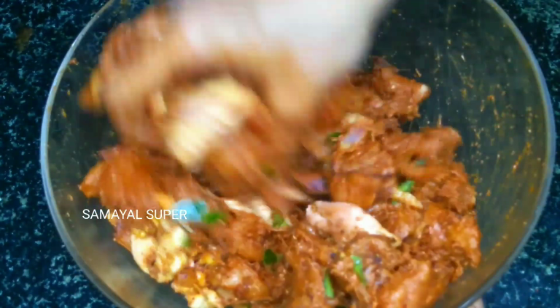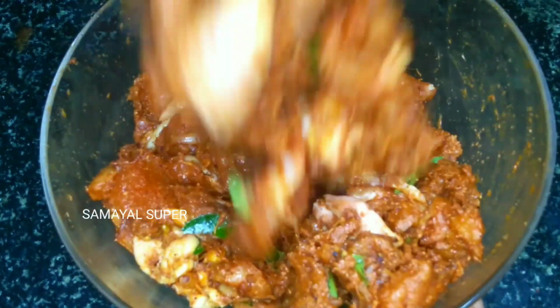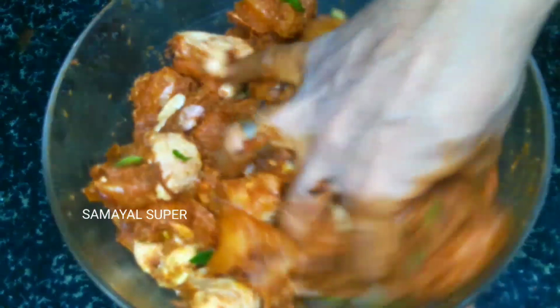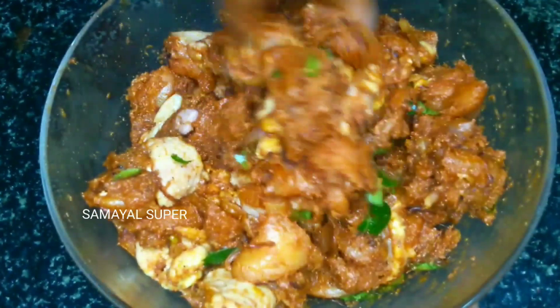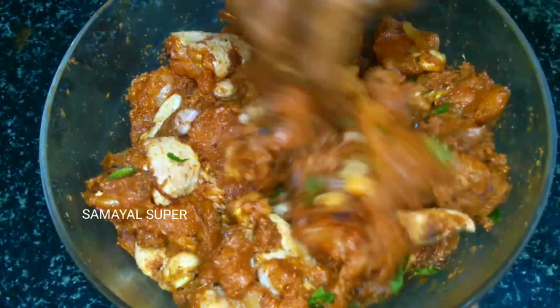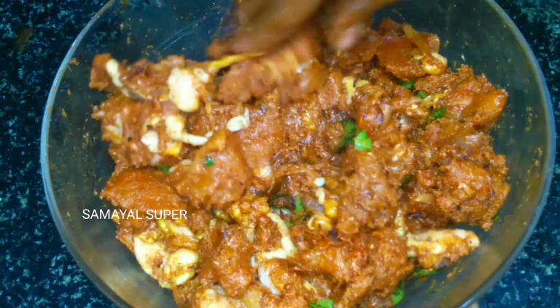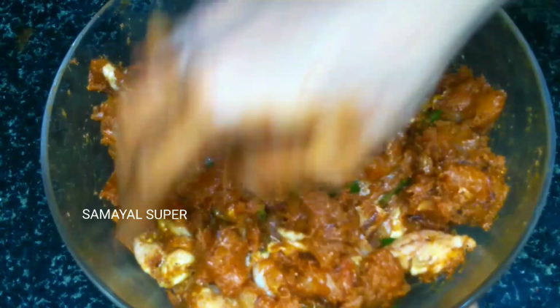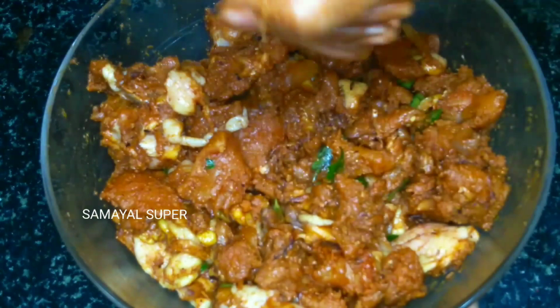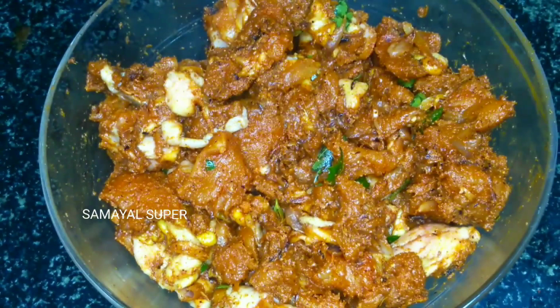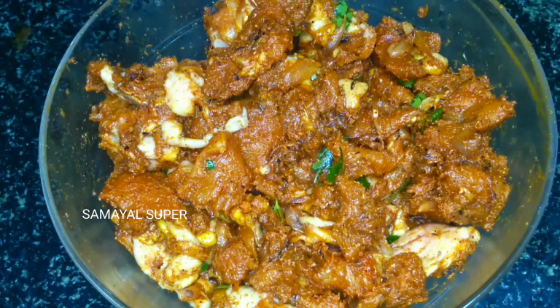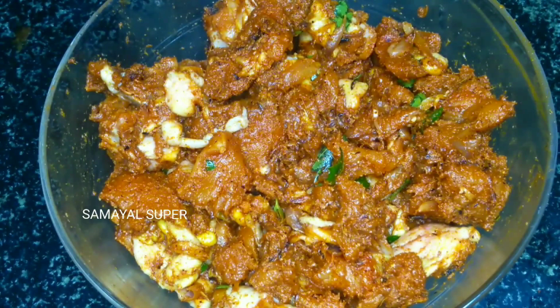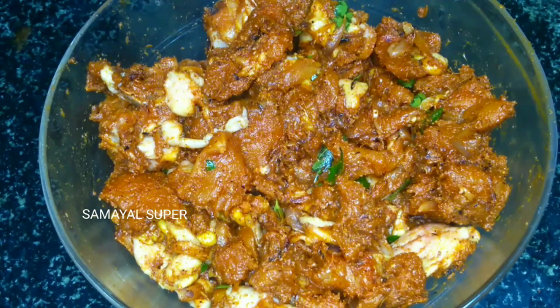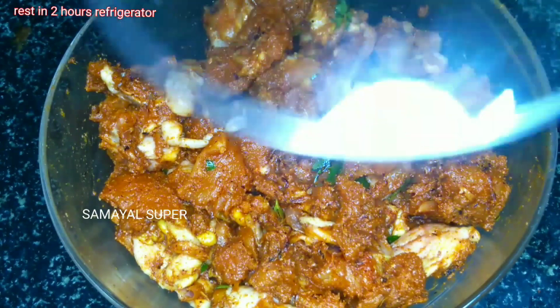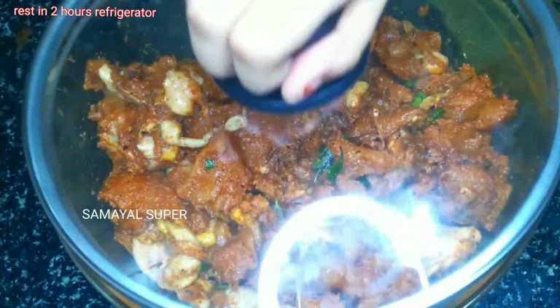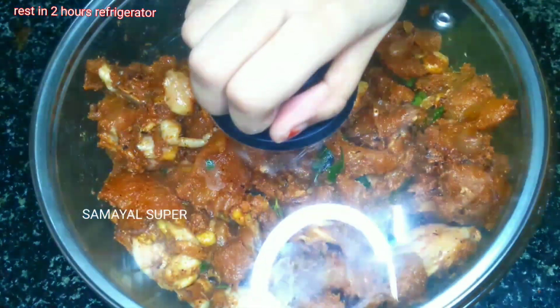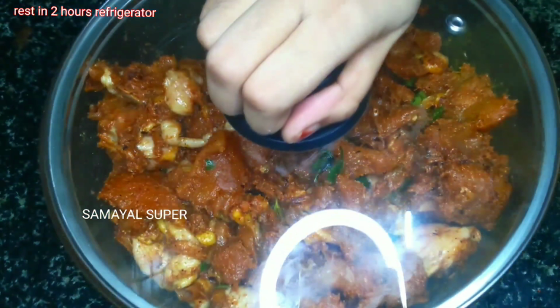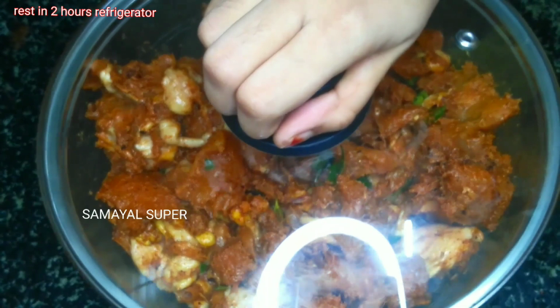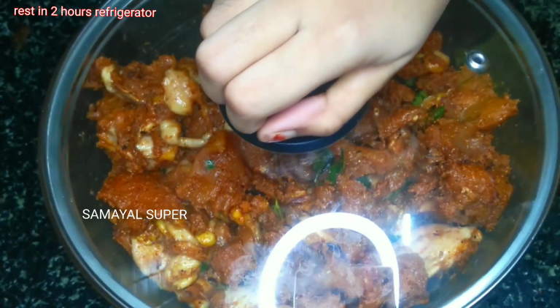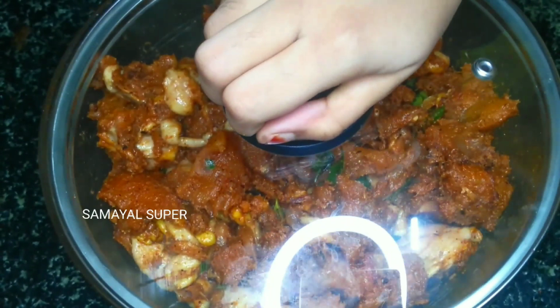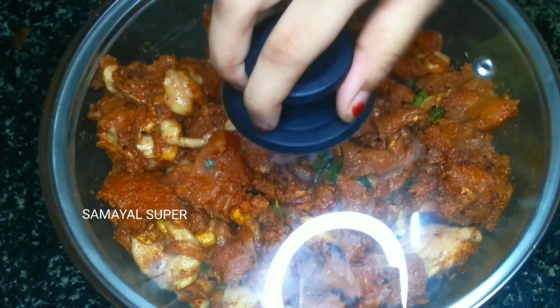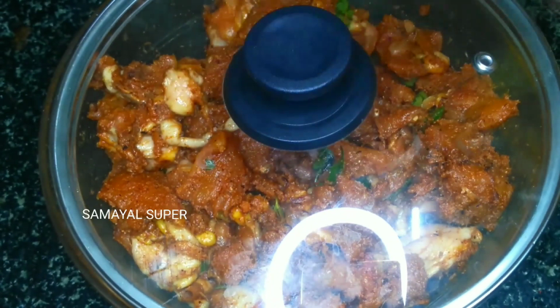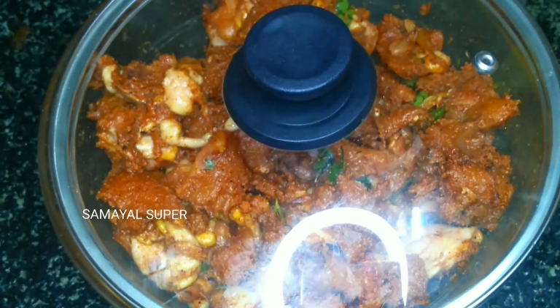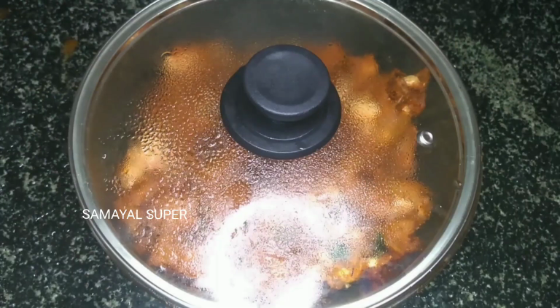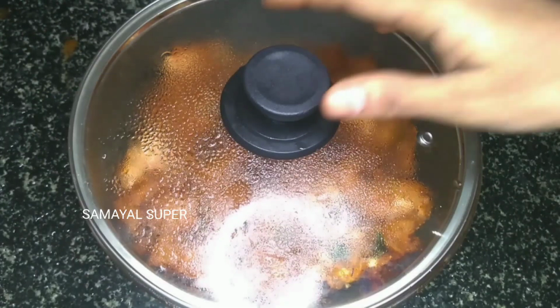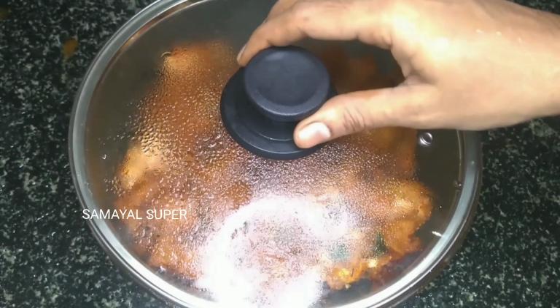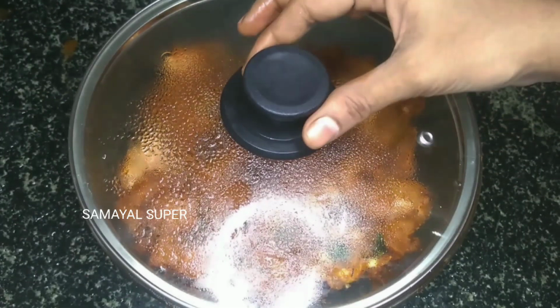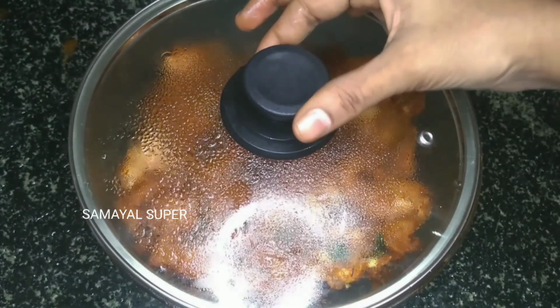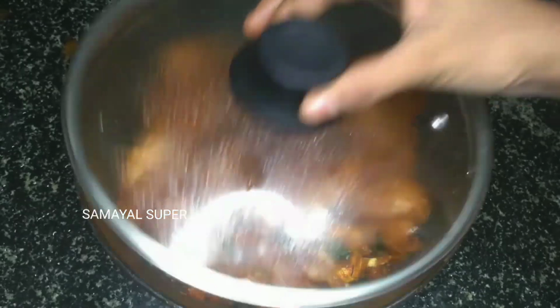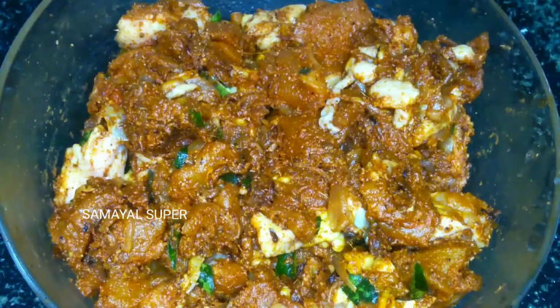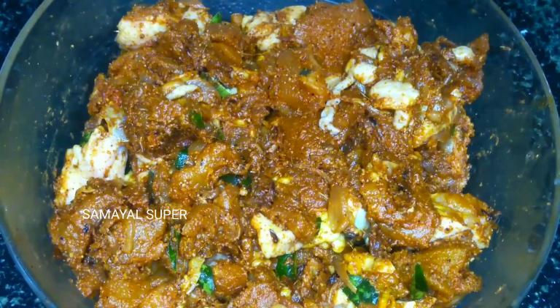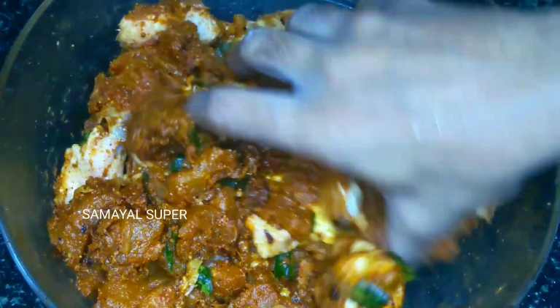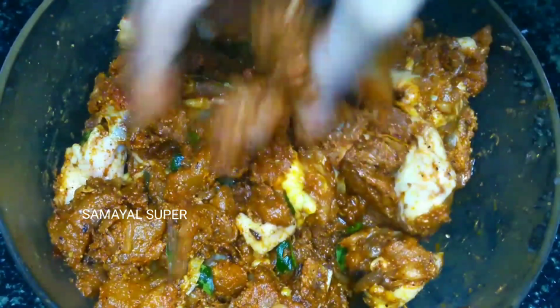Keep the chicken and let's mix it in the fridge. Make sure to cook it after keeping it in the fridge. The chicken is very good at the top — now mix the chicken well.